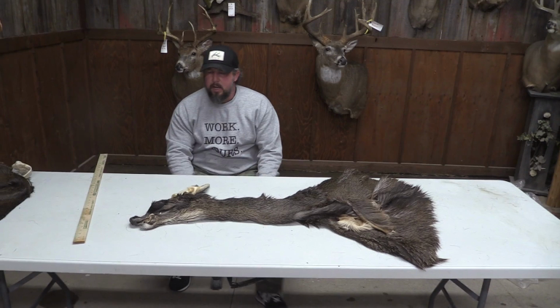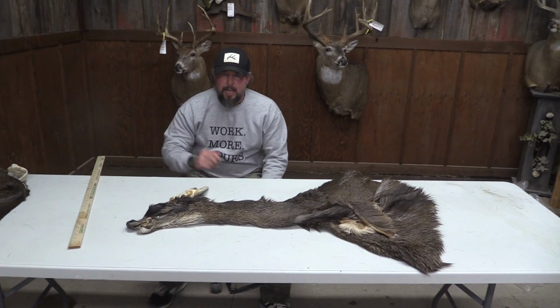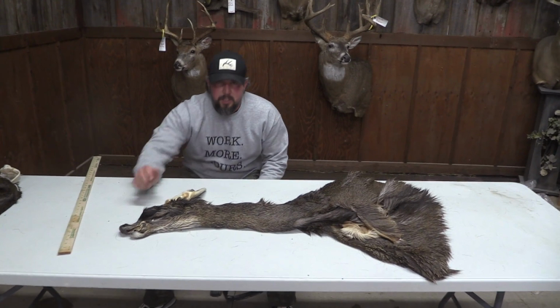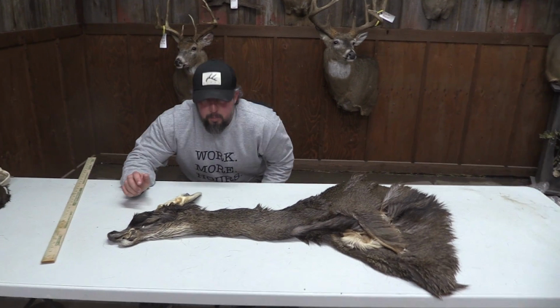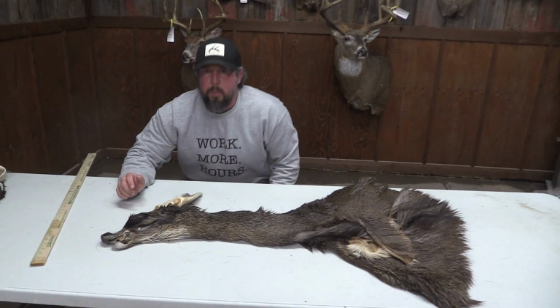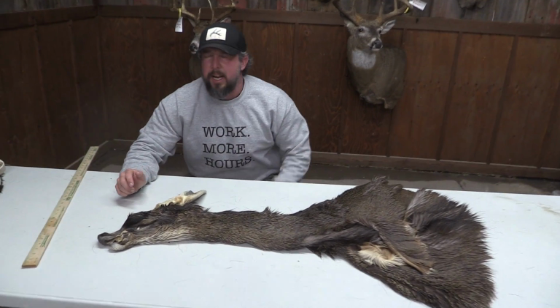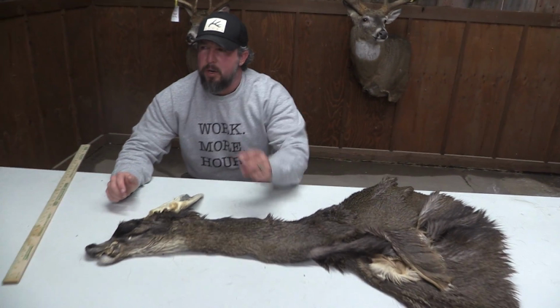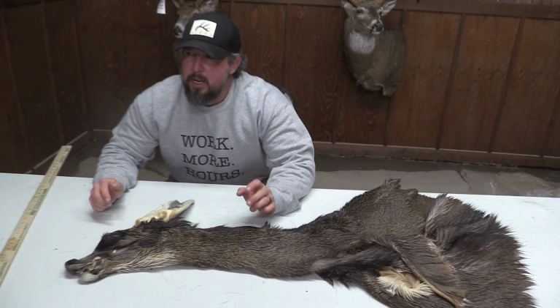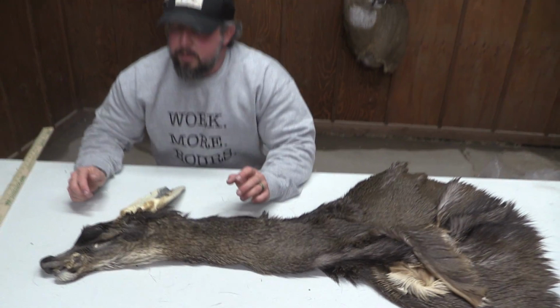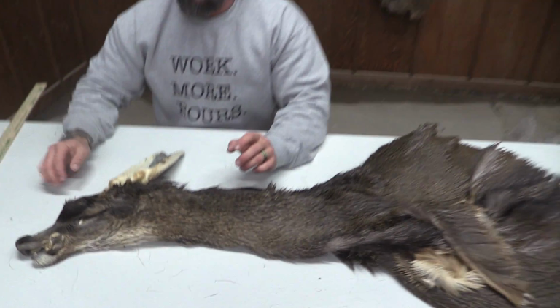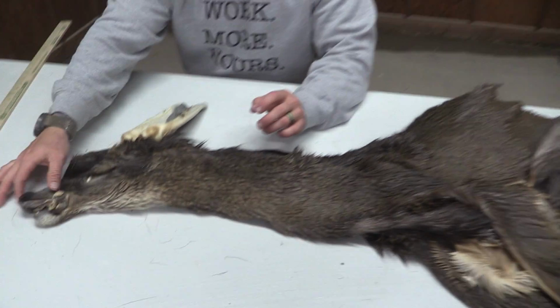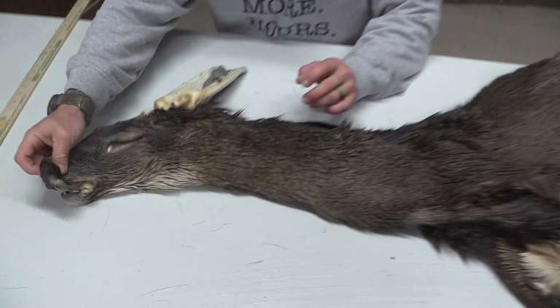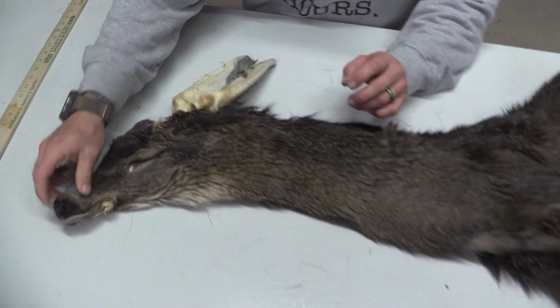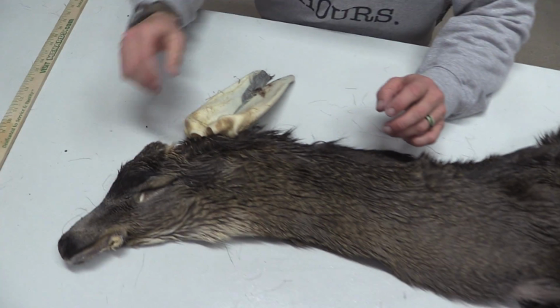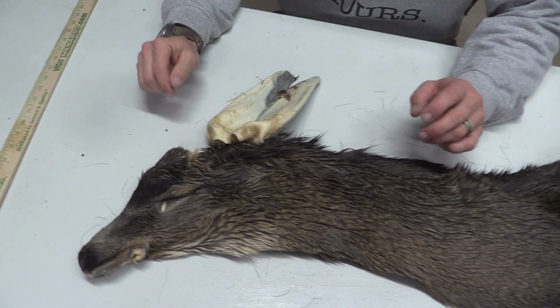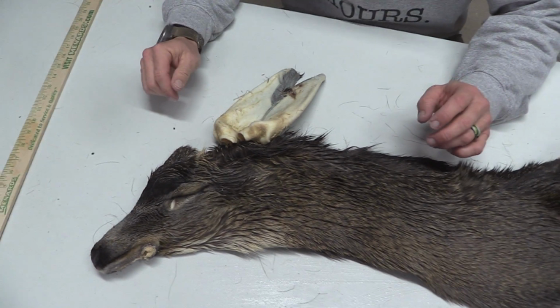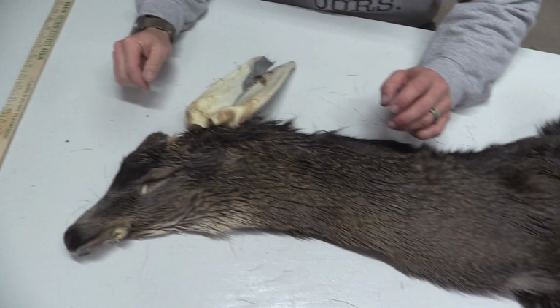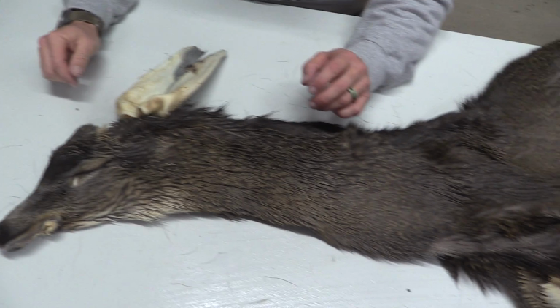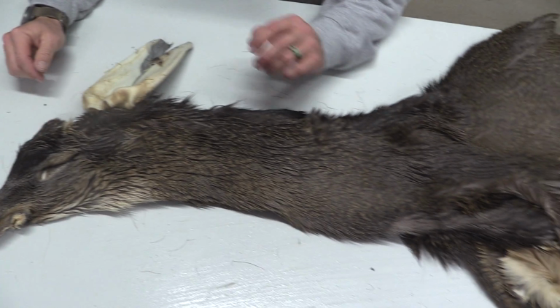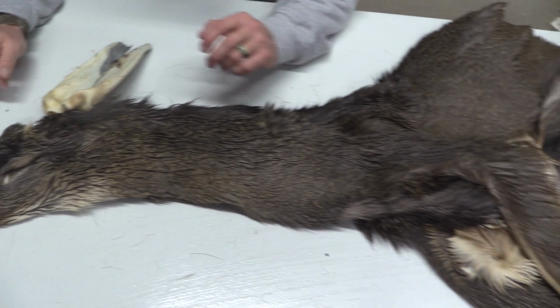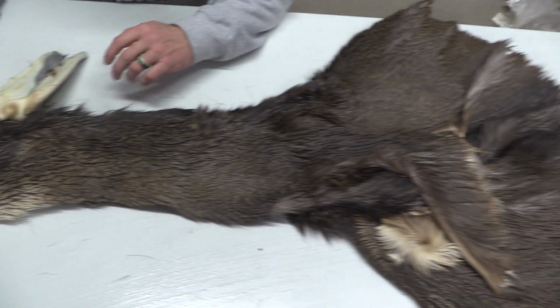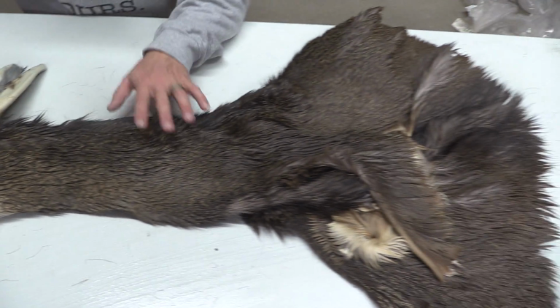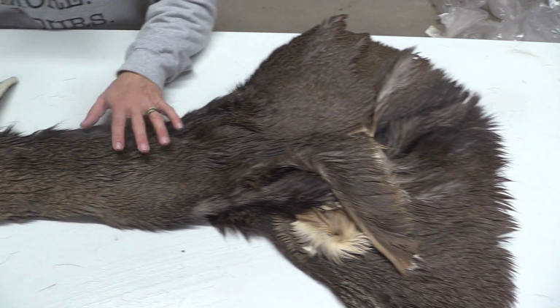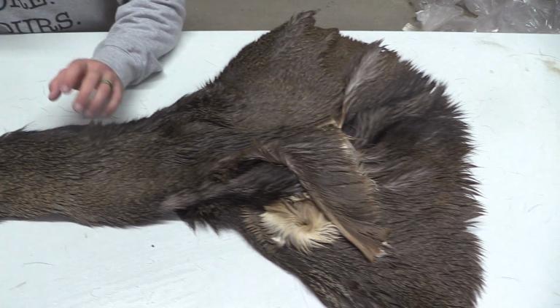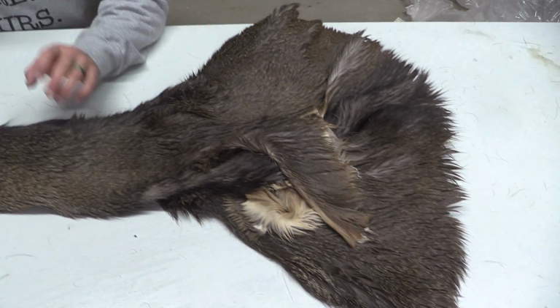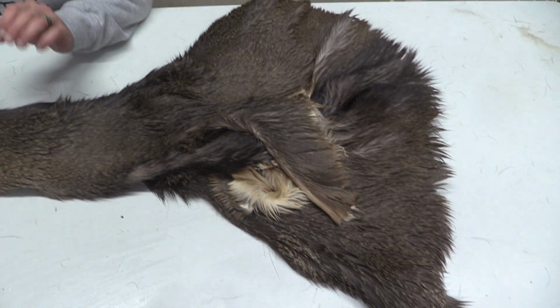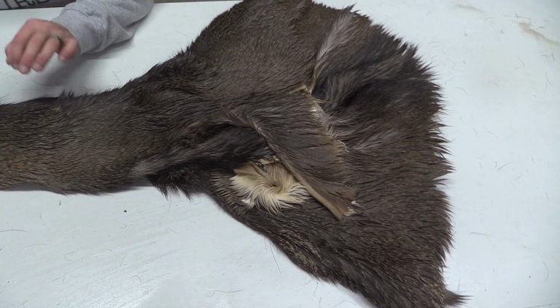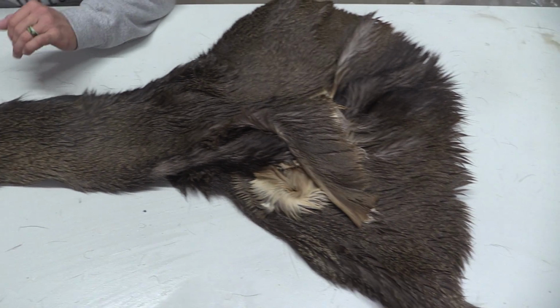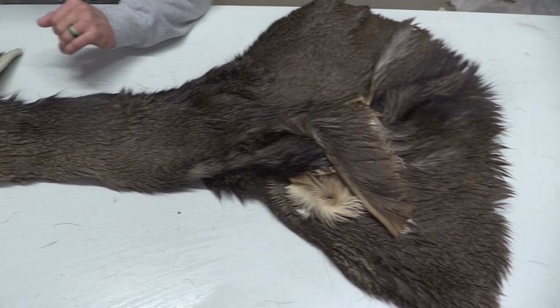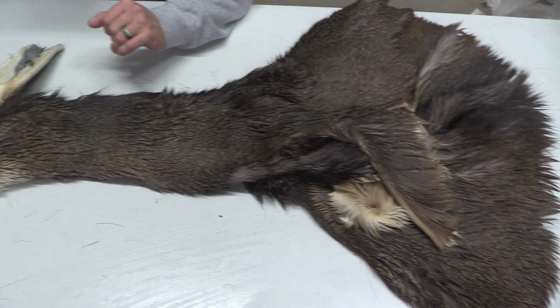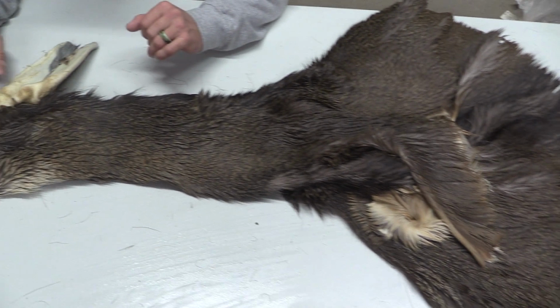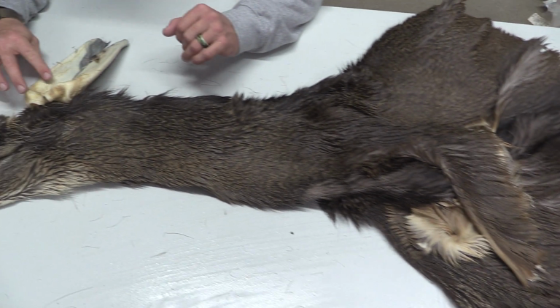Hey guys, this is John with Old Barn Taxidermy. This is going to be a Mule Deer Cape, number 1756. This one's going to measure six and a quarter by 15.